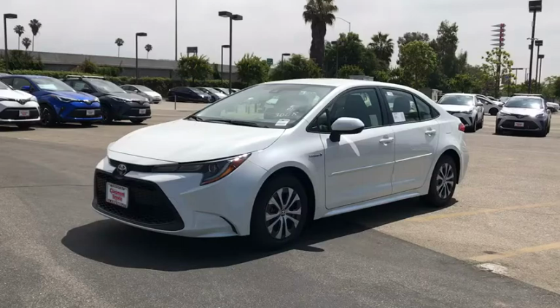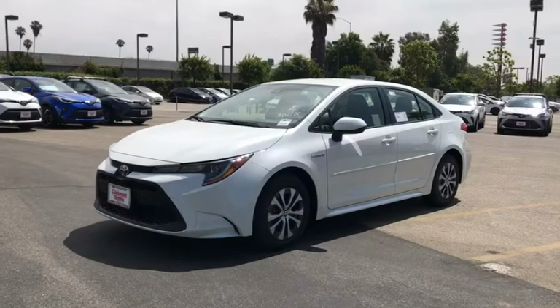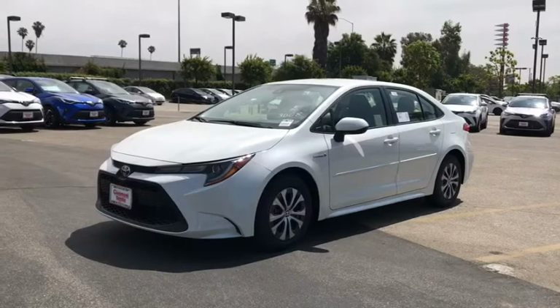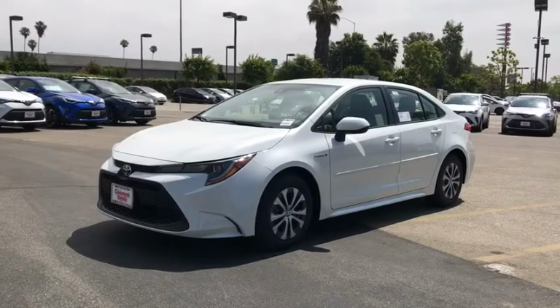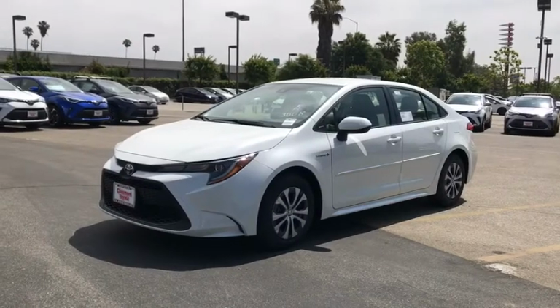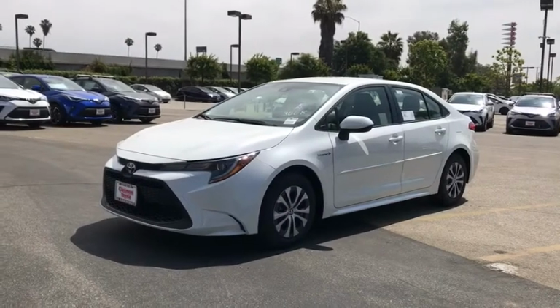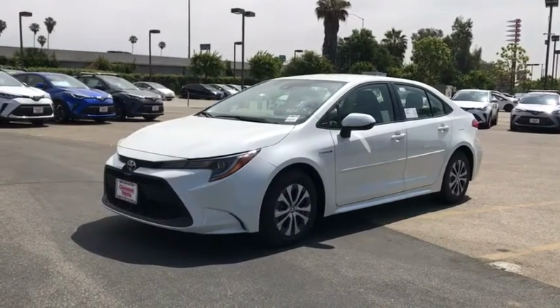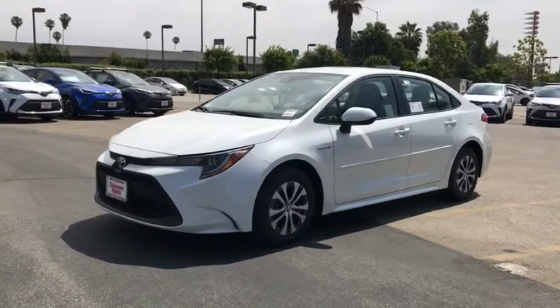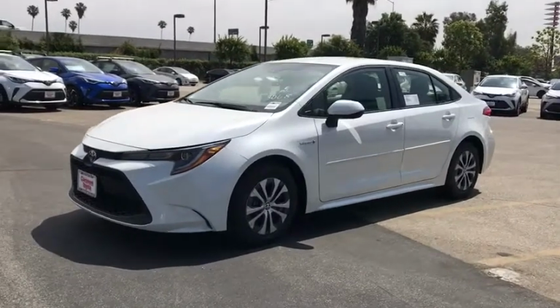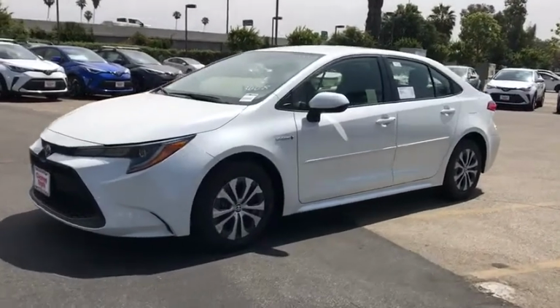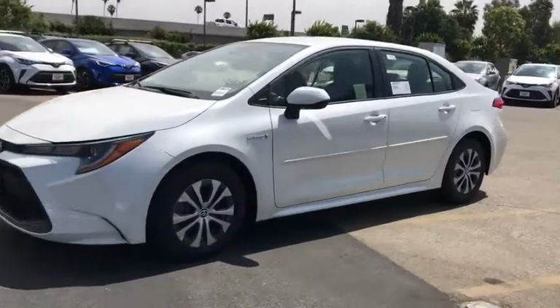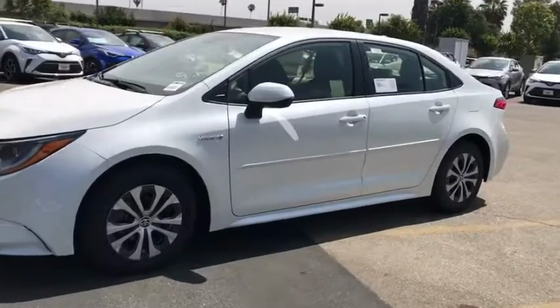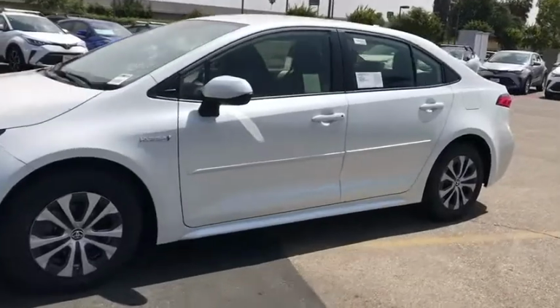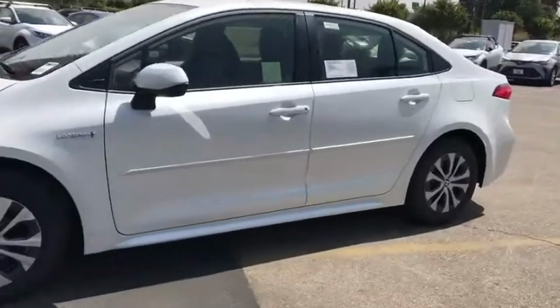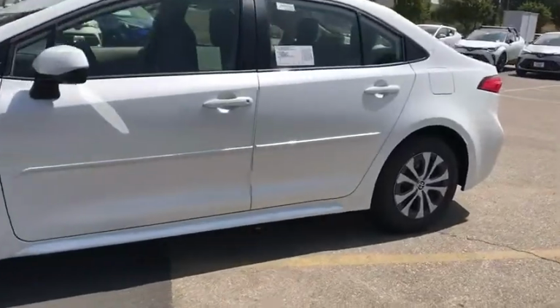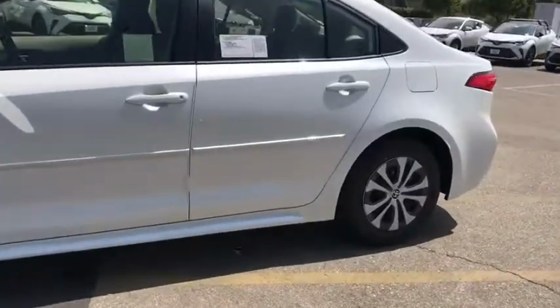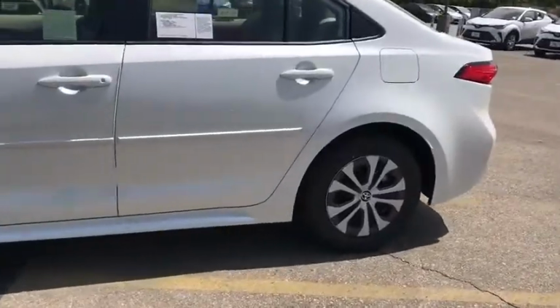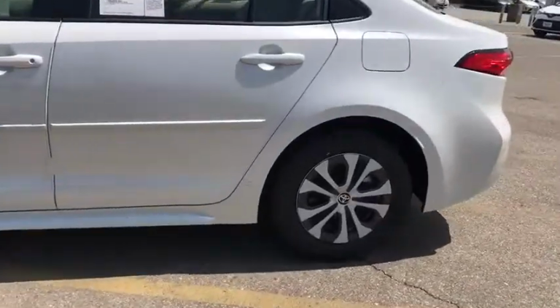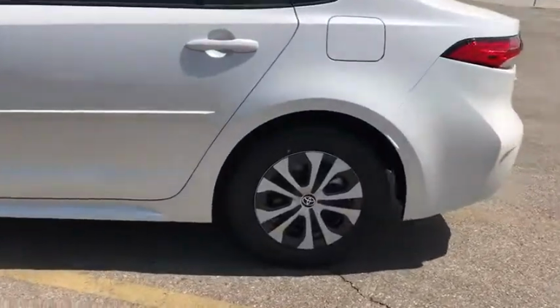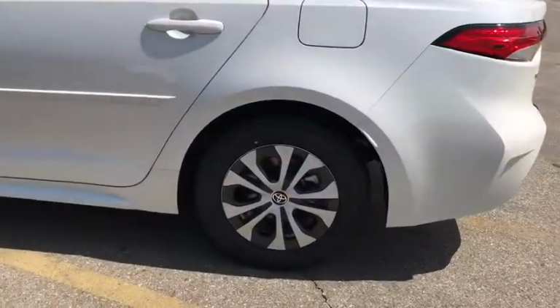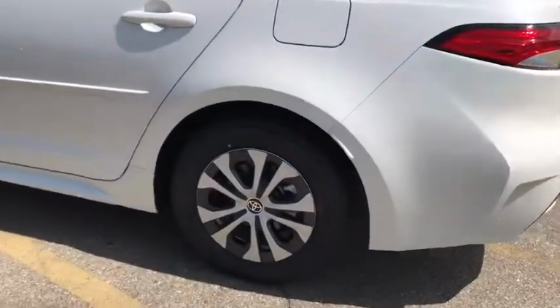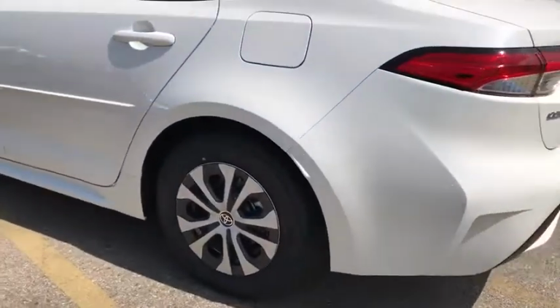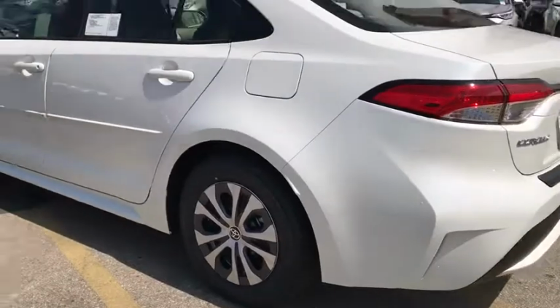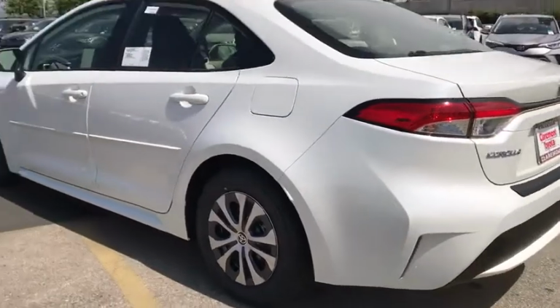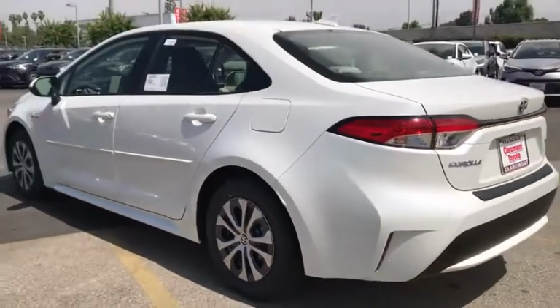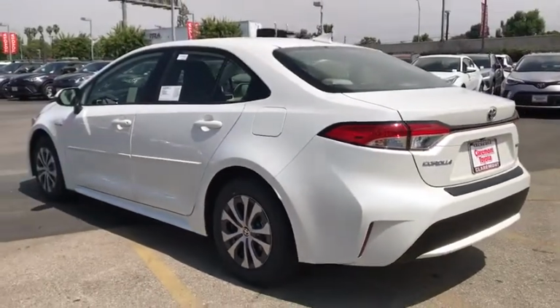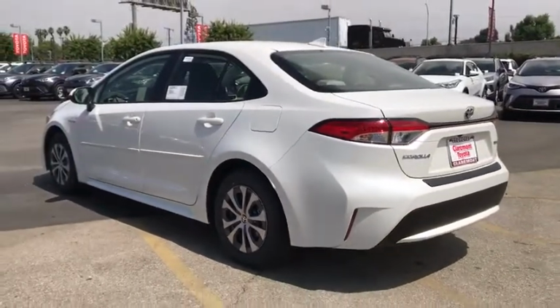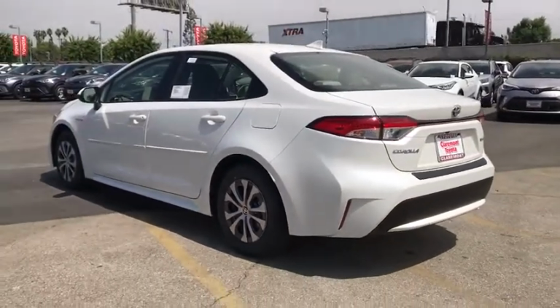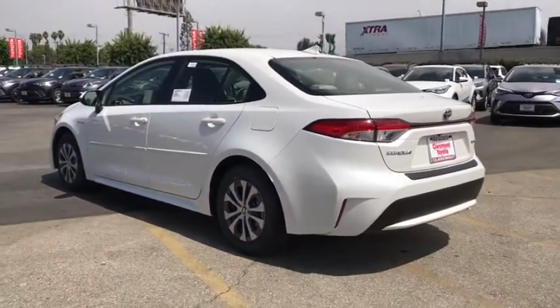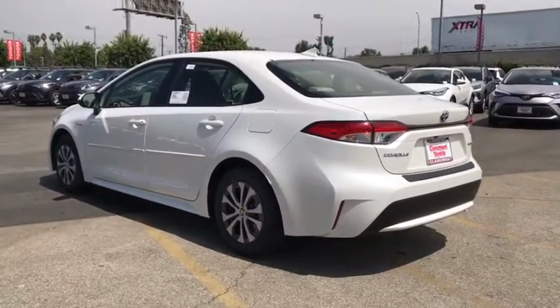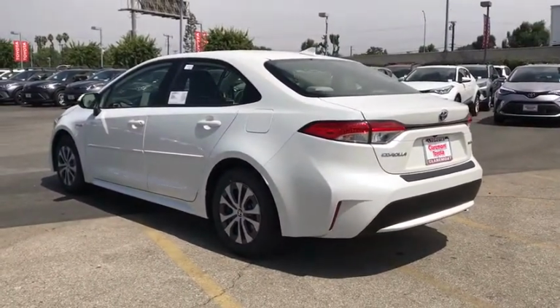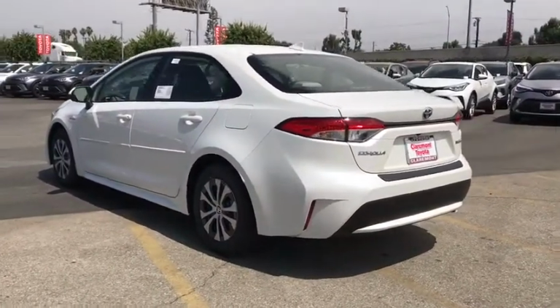Introducing the 2021 Toyota Corolla. Get the features you need and the comfort and style you've been hoping for. This well-equipped vehicle is an excellent value and will help you make the most of every drive. All you need to do is relax and enjoy the ride.